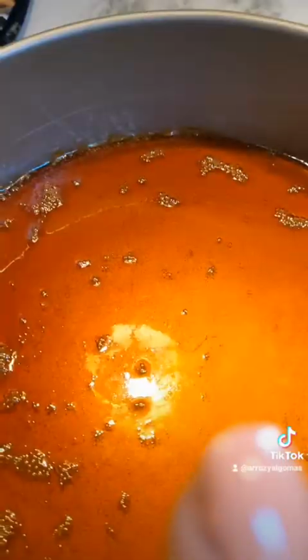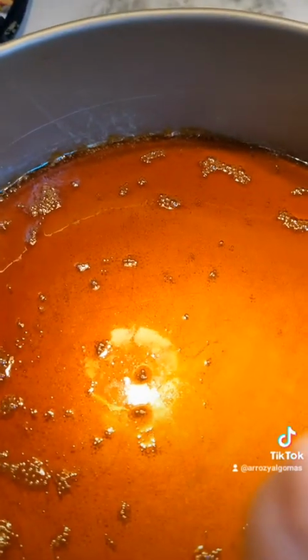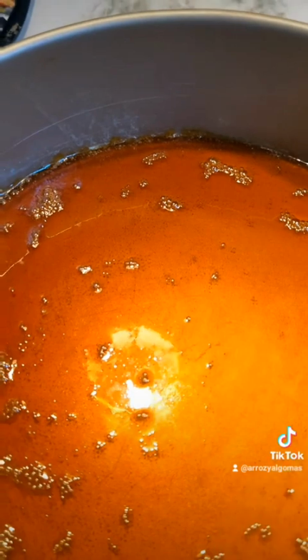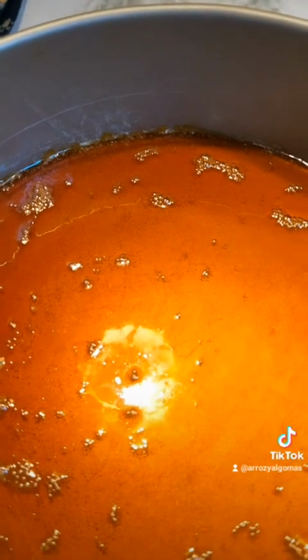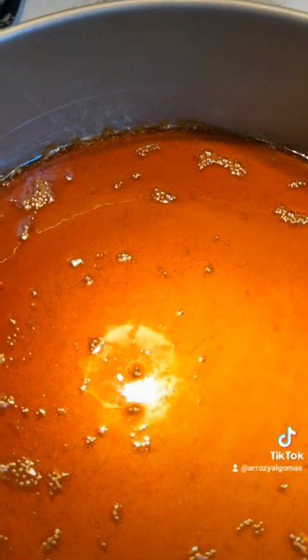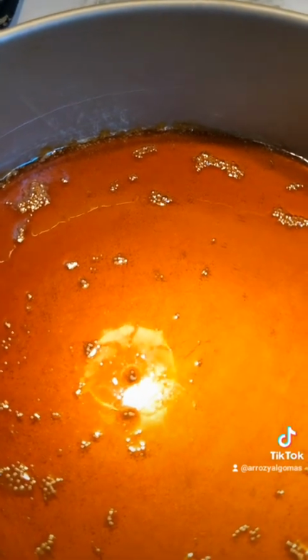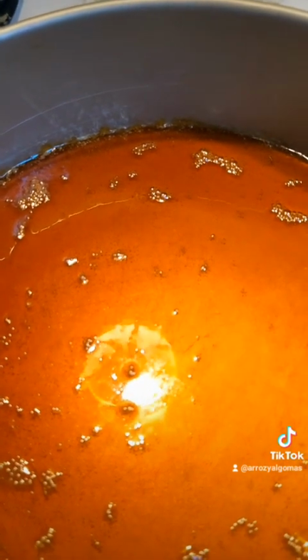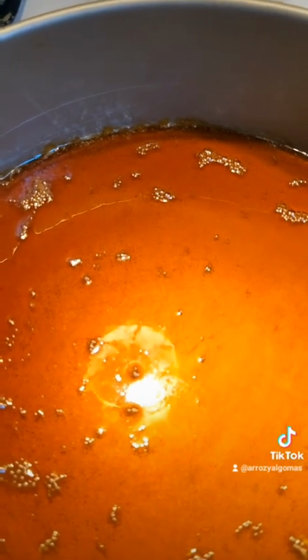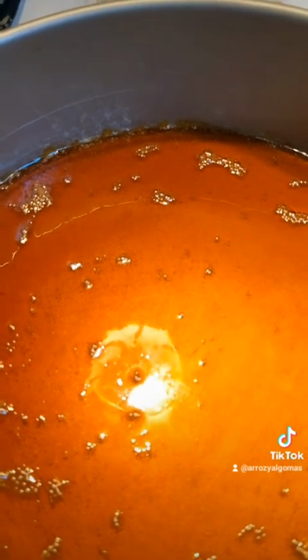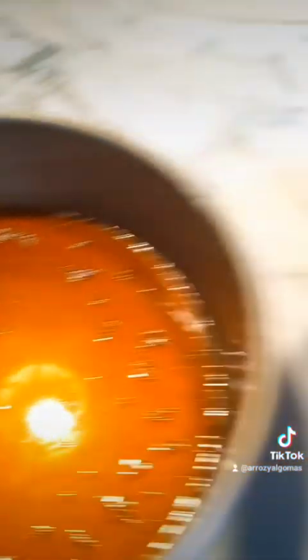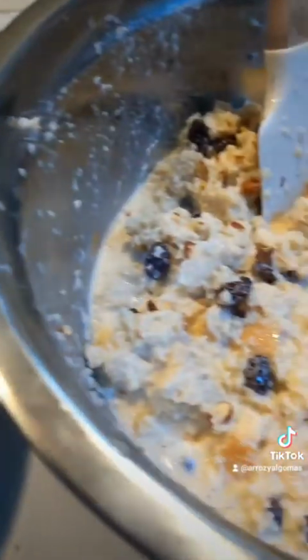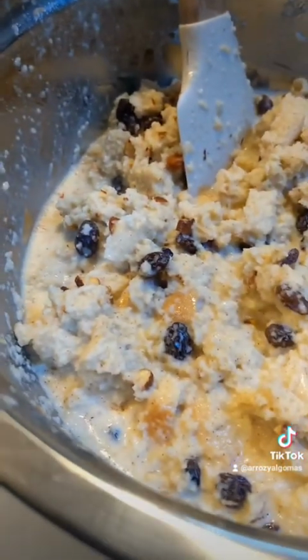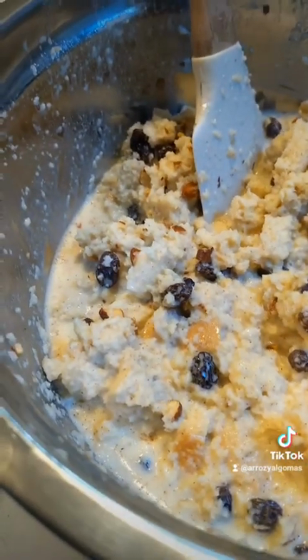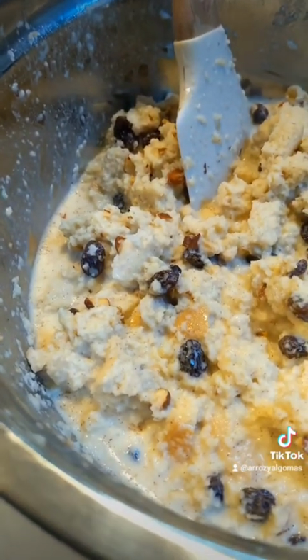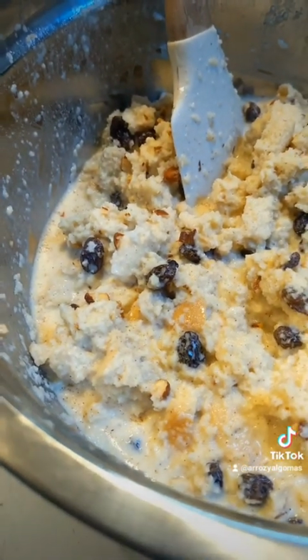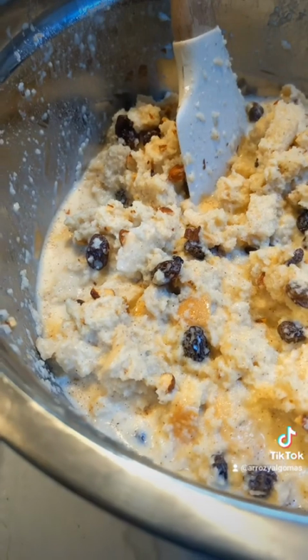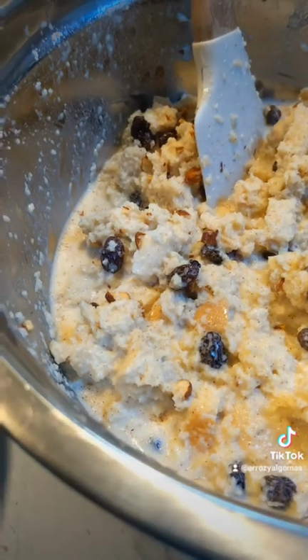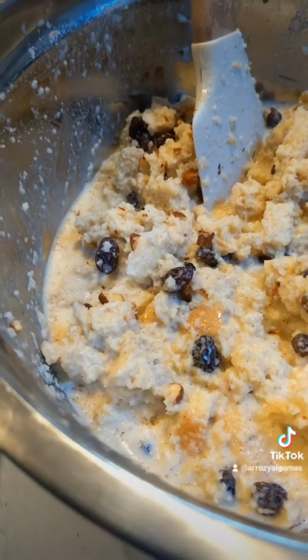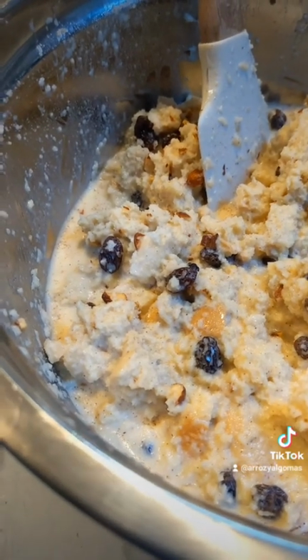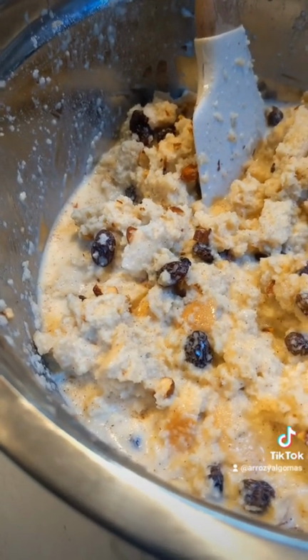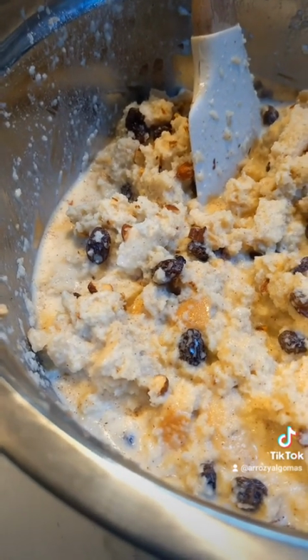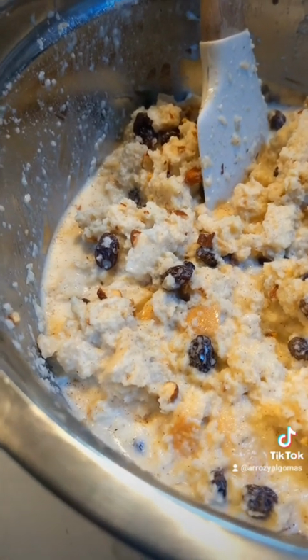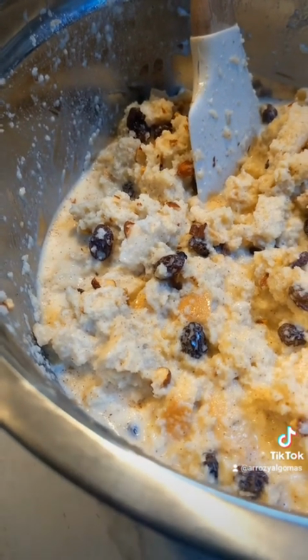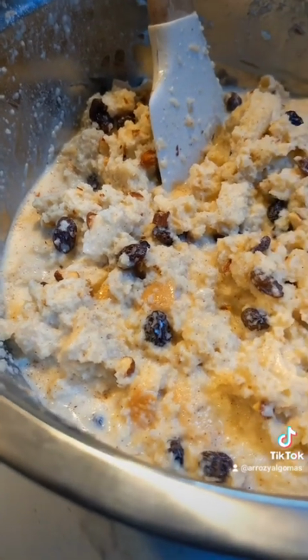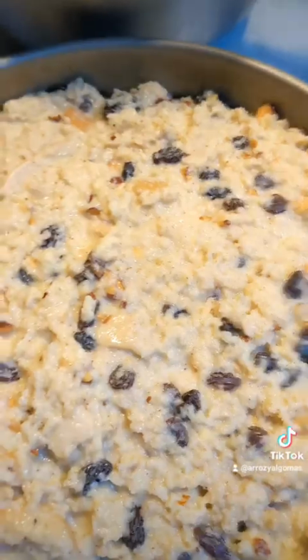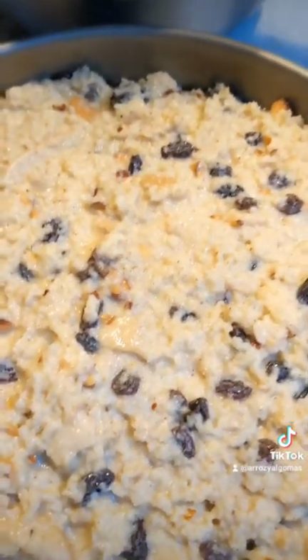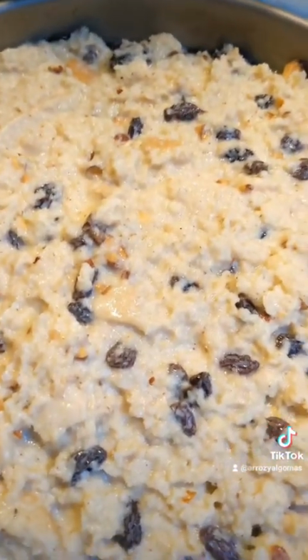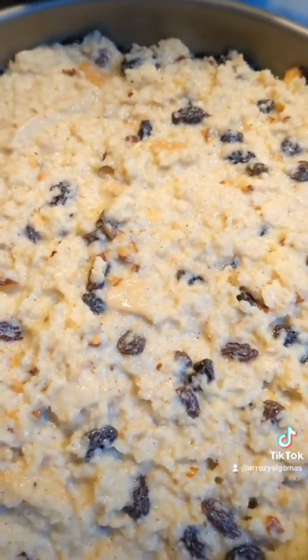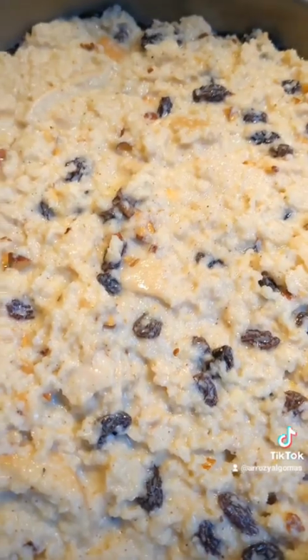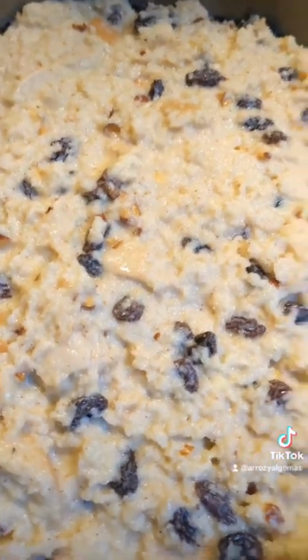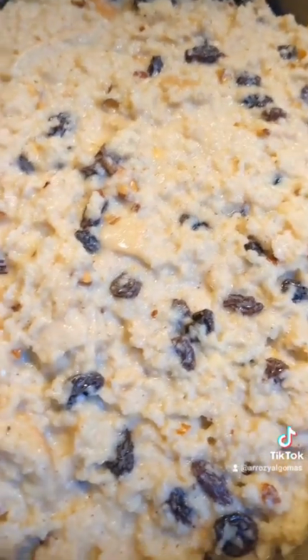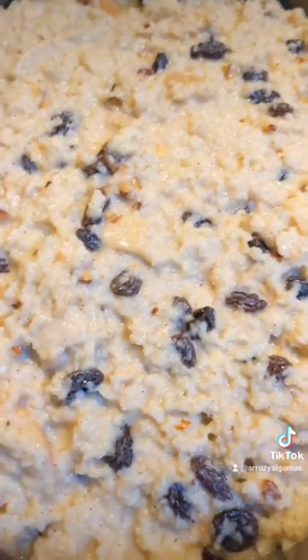I'm gonna pour the caramel over the buttered pan. Now that it's cooled a bit, I'm gonna pour the bread pudding mixture in. I'll put it in the oven at 350 degrees for about an hour, keep checking until it's nice and brown and bubbly on top. I forgot to mention — it's going to be in a water bath because it has a caramel.